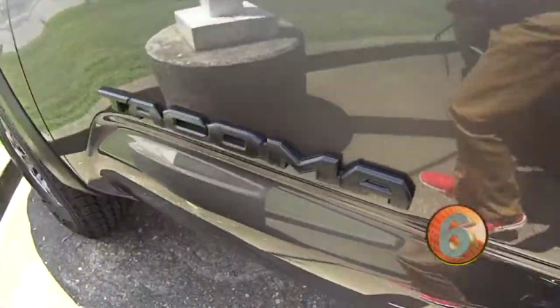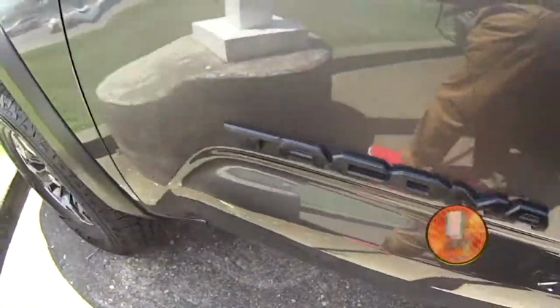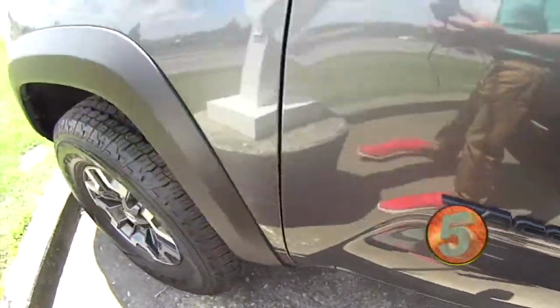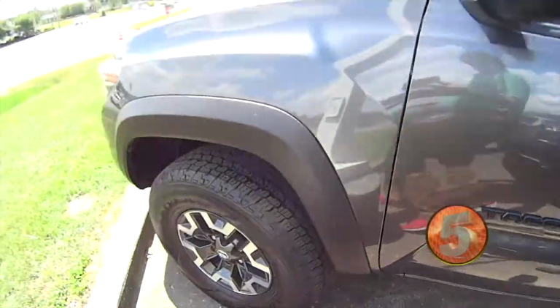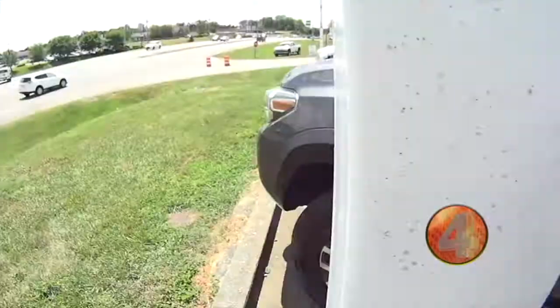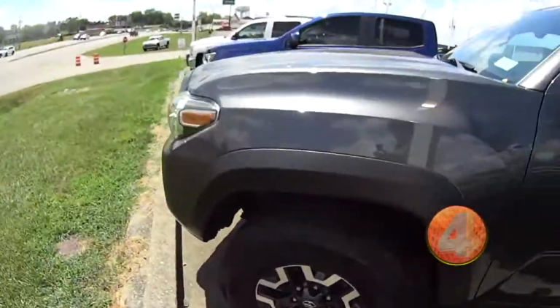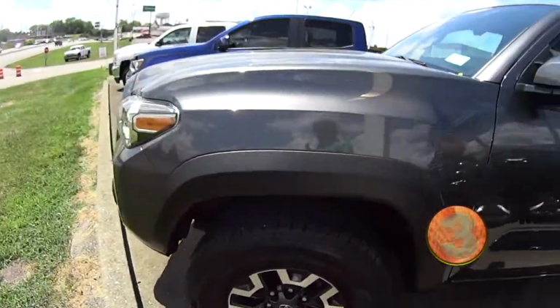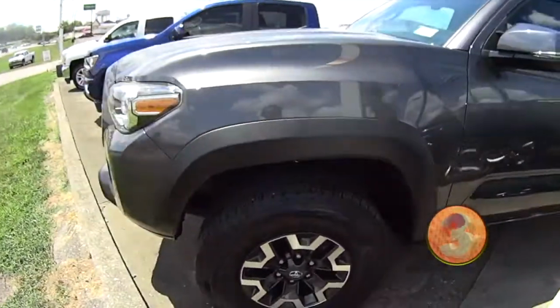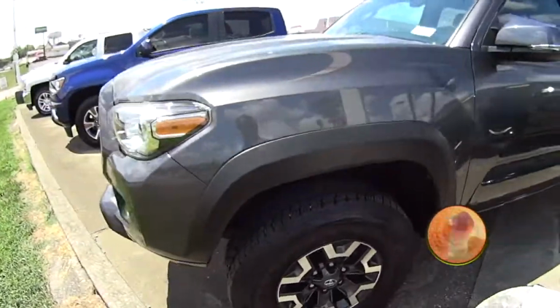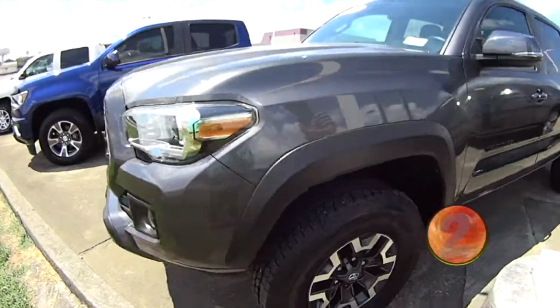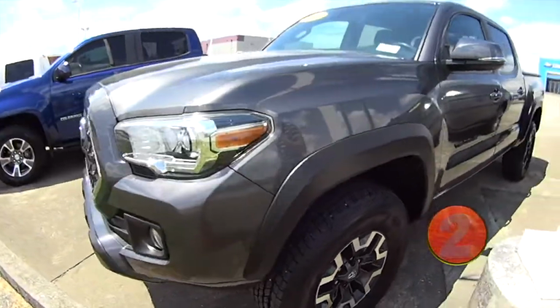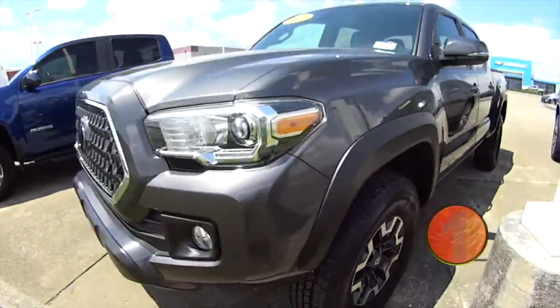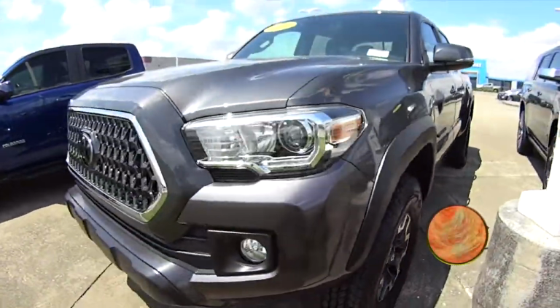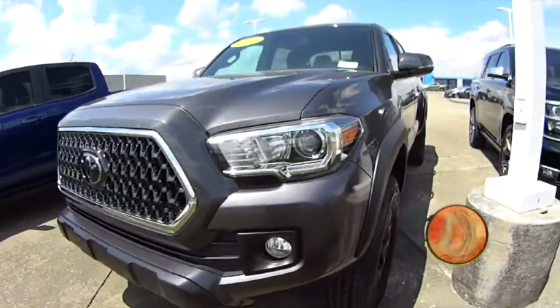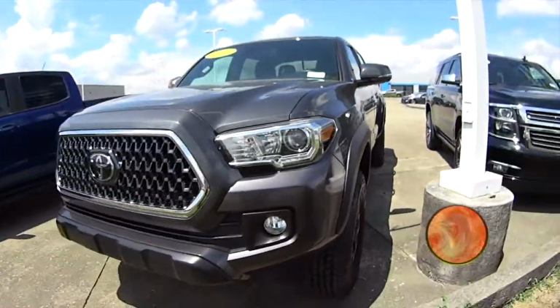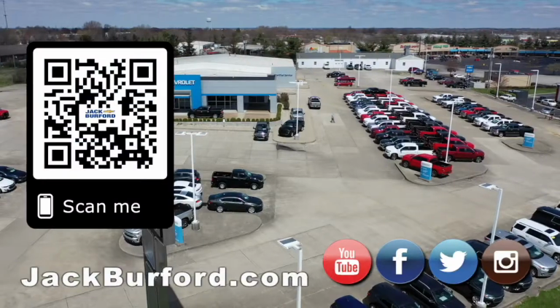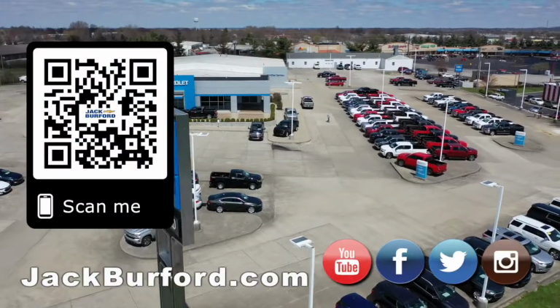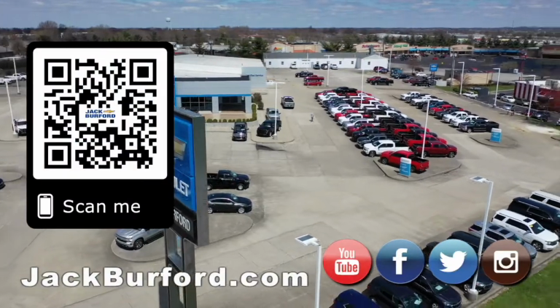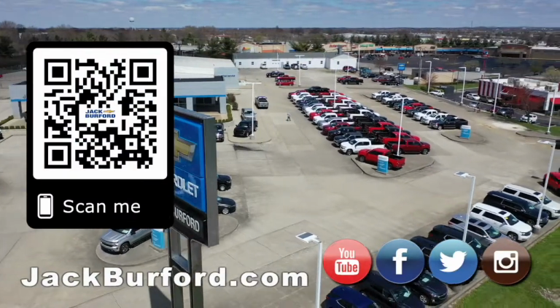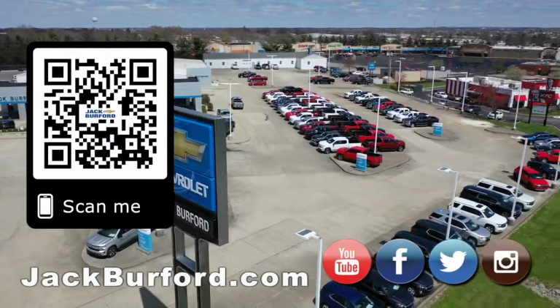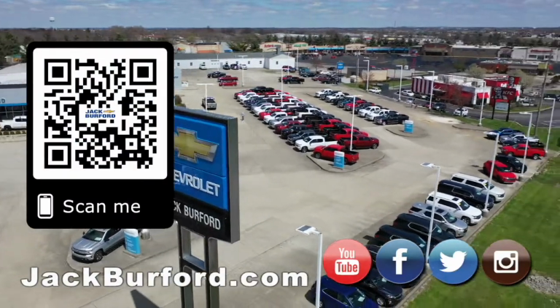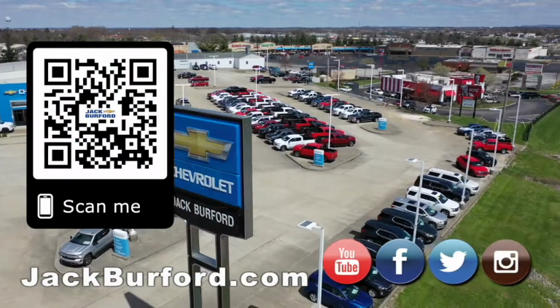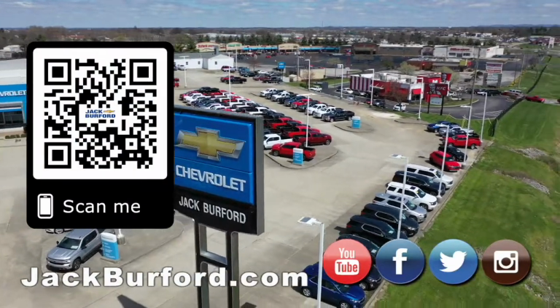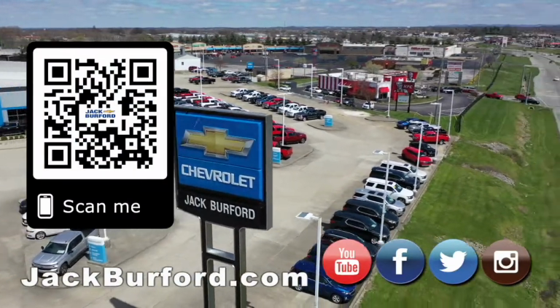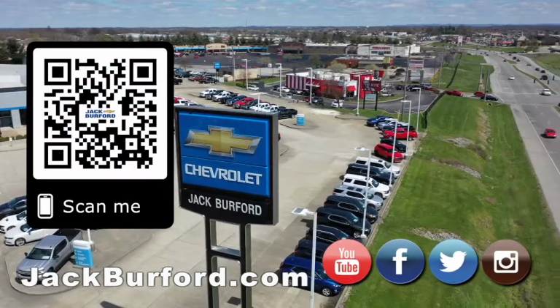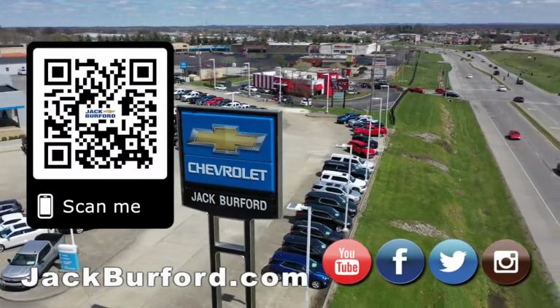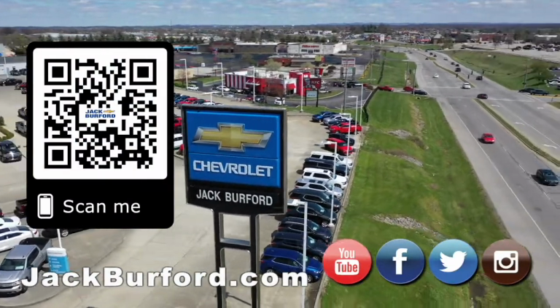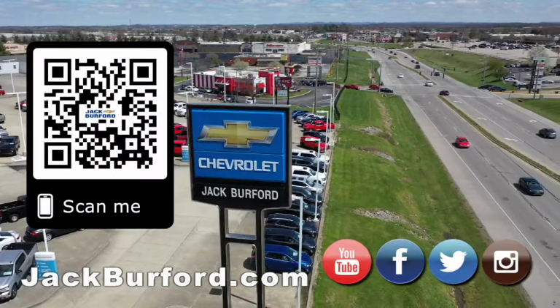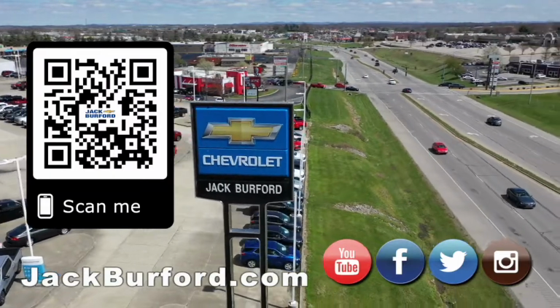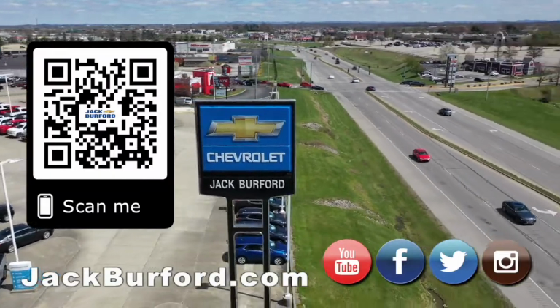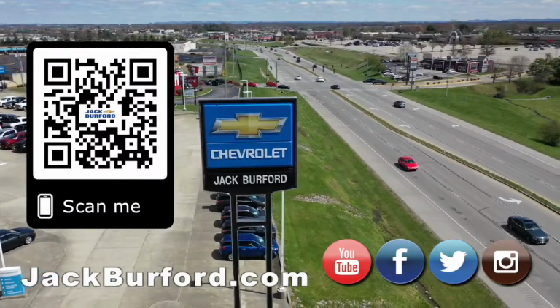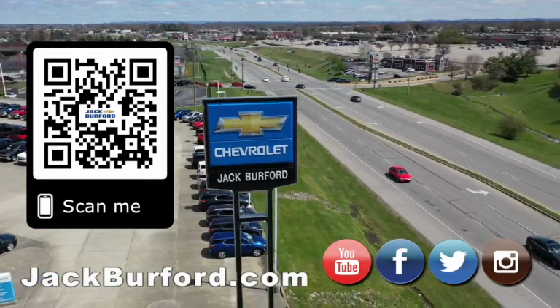It's a crew cab — you just have to come out here and see it for yourself. Why would you buy a vehicle anywhere else? Make sure to visit us at jackburford.com and subscribe to our YouTube channel.